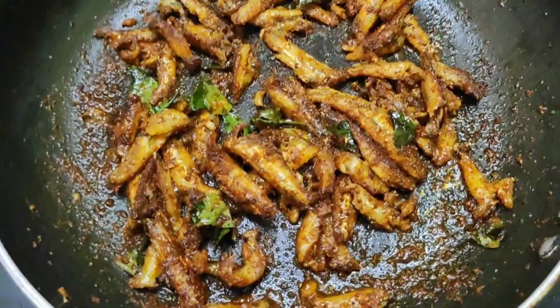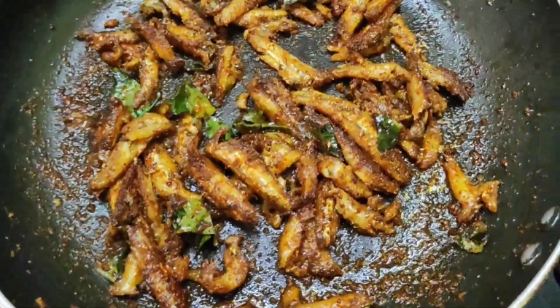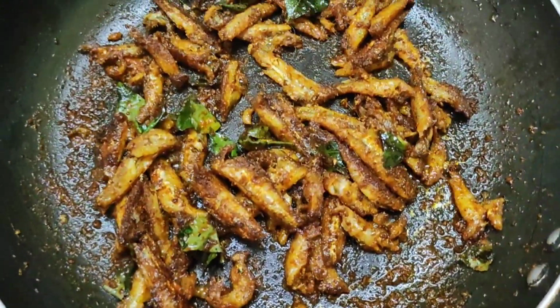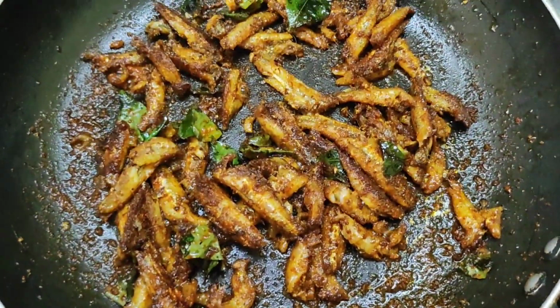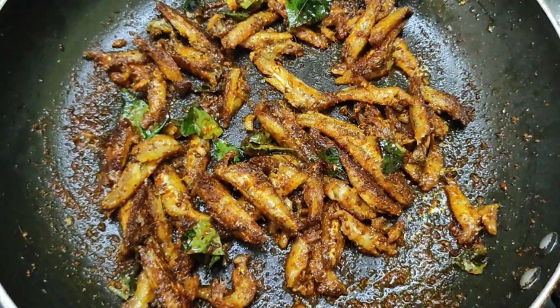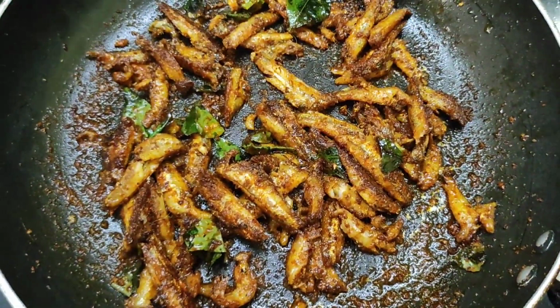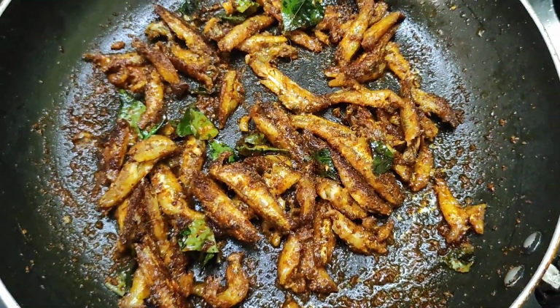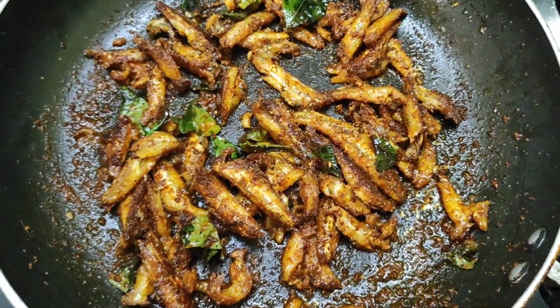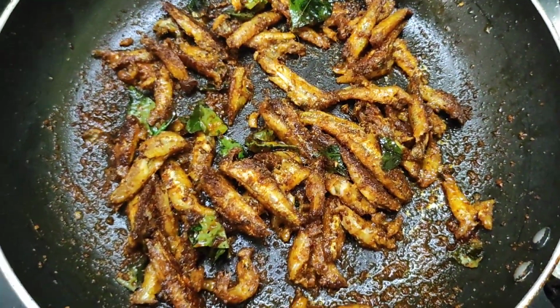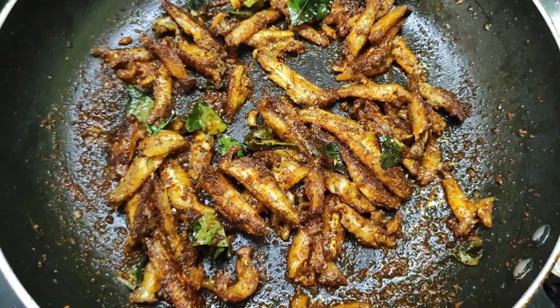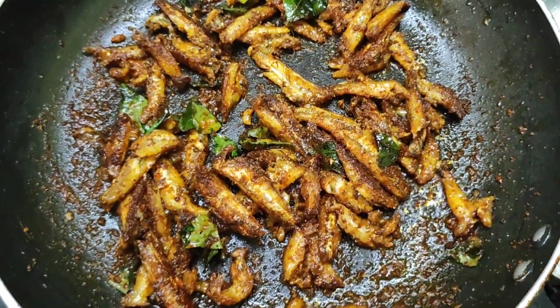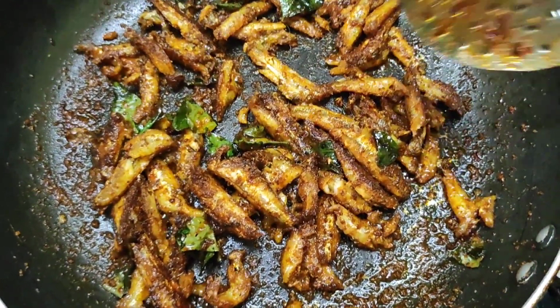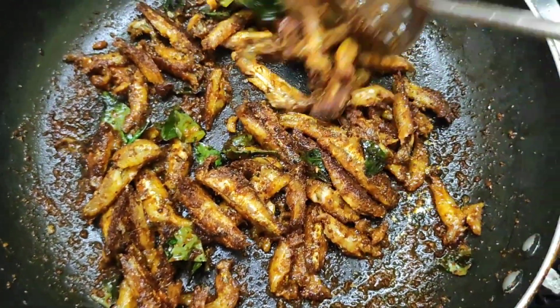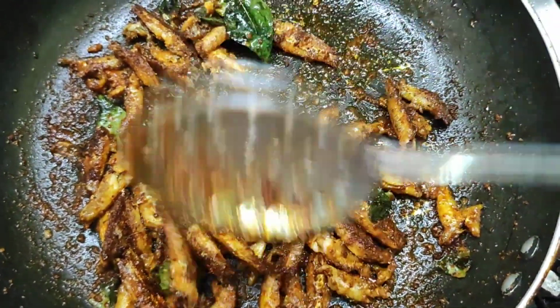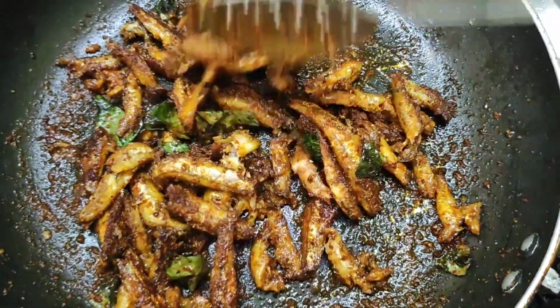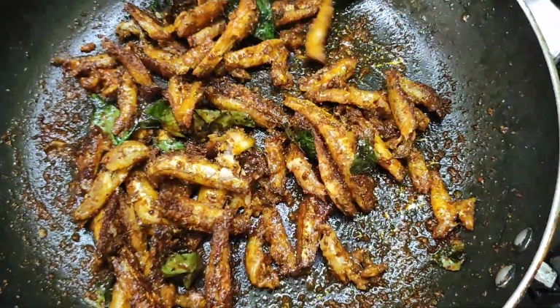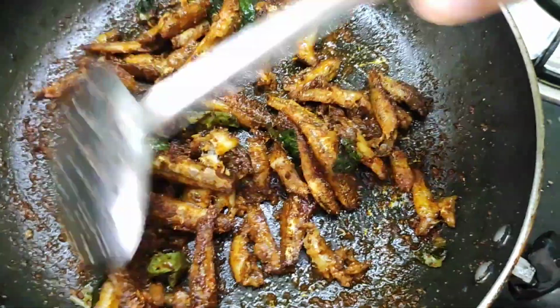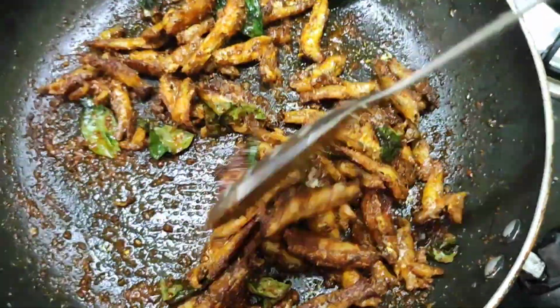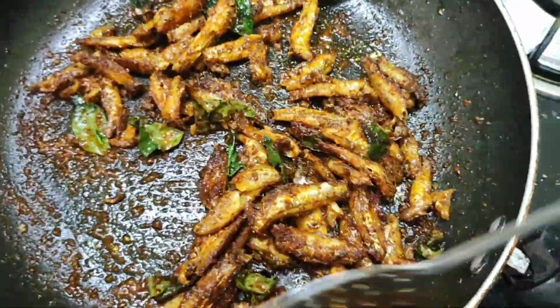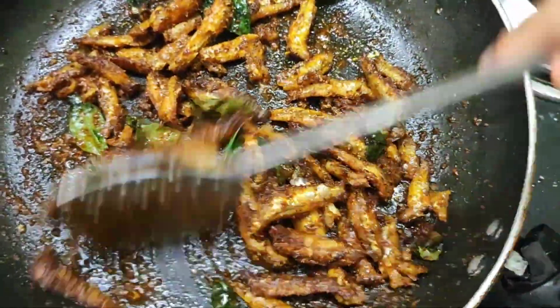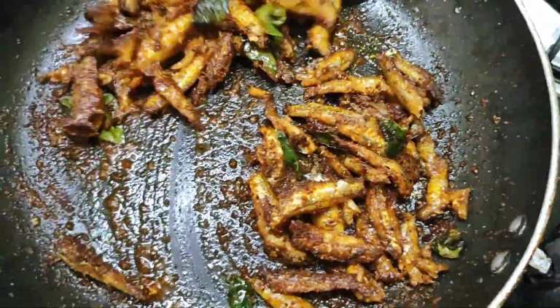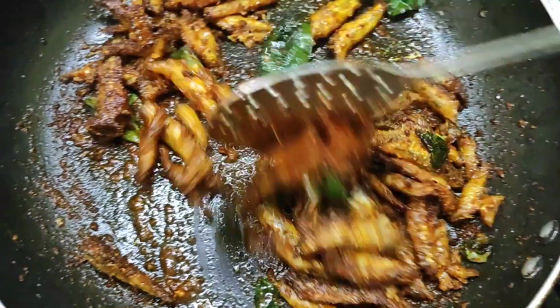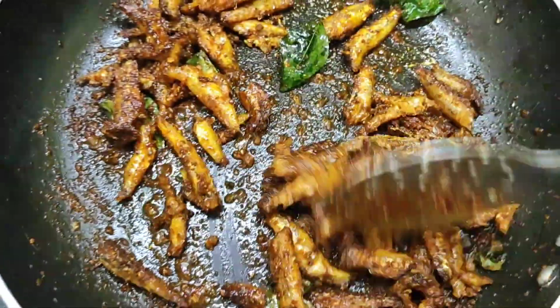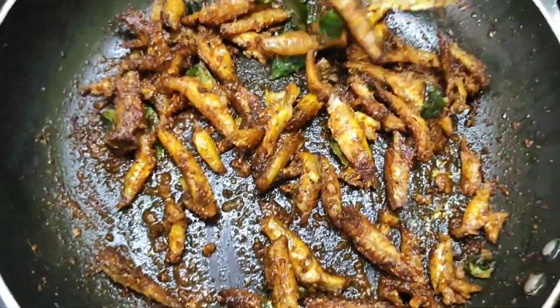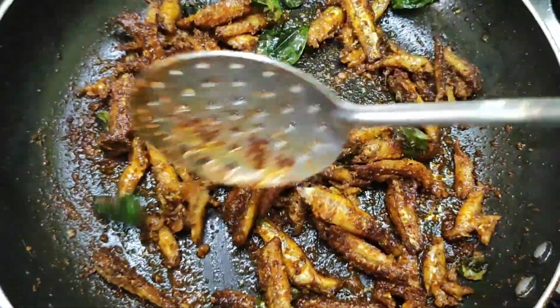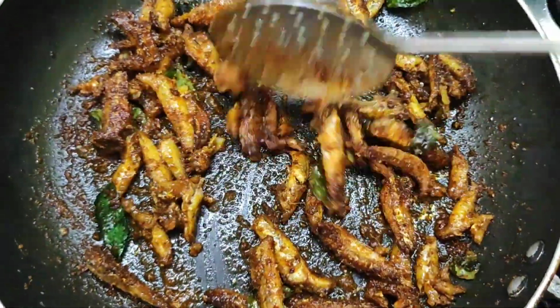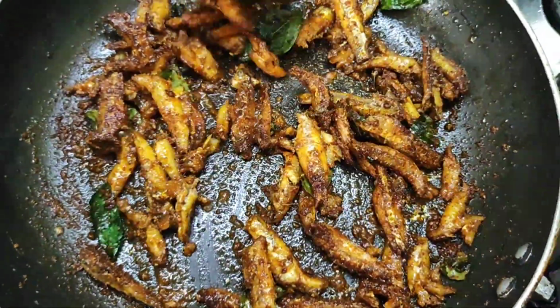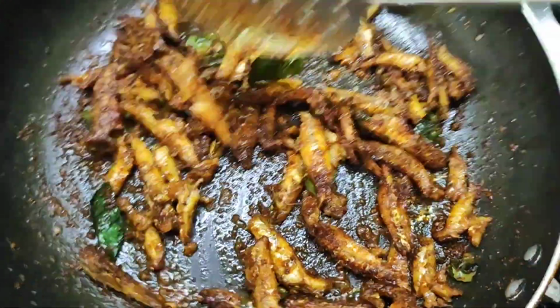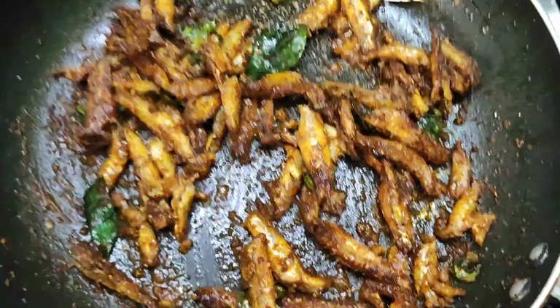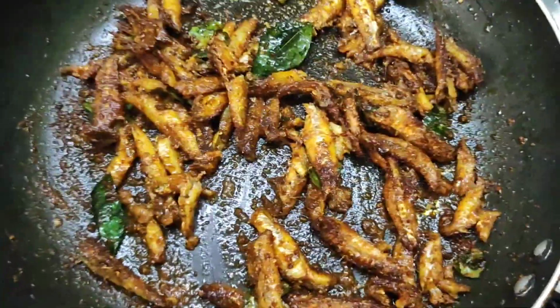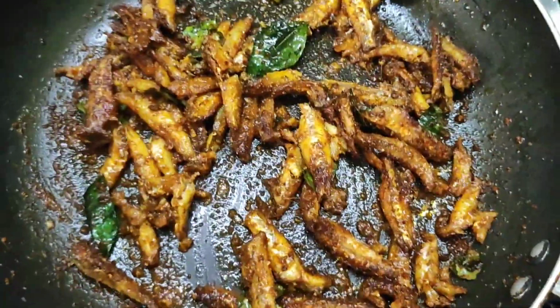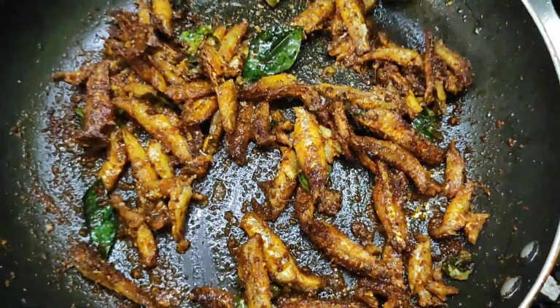Hi, hello friends! Welcome back to my channel. In this video, we will show my recipe — a very delicious fish fry. We will show a very simple and quick recipe.